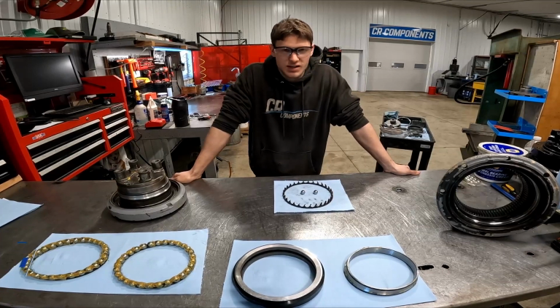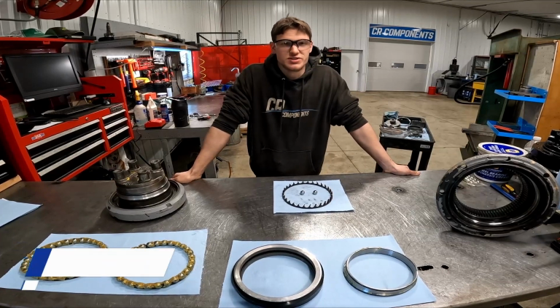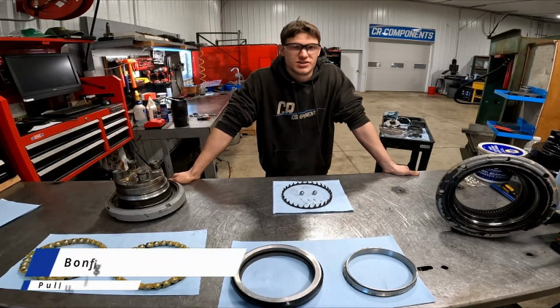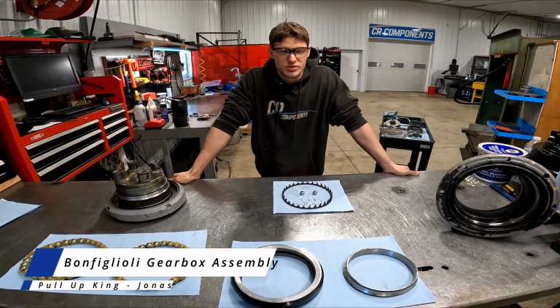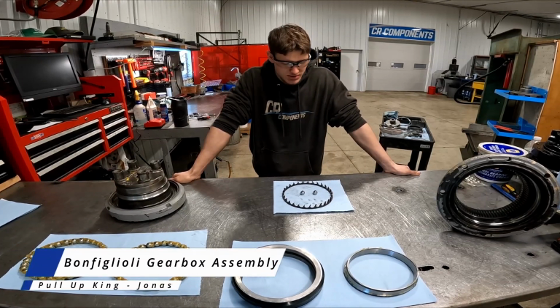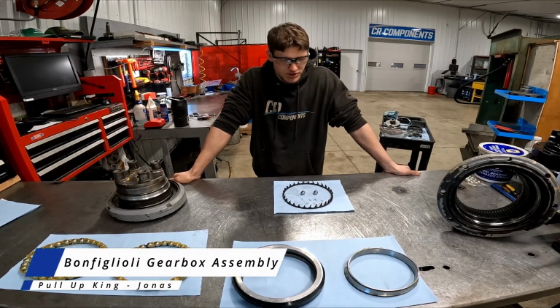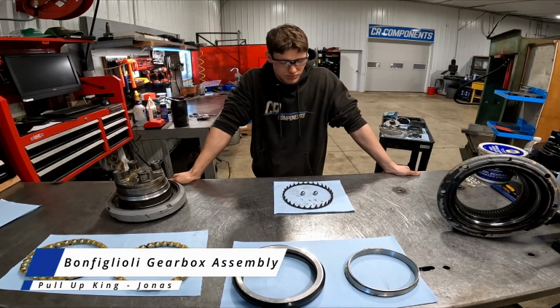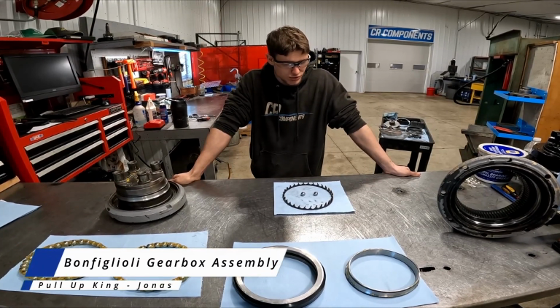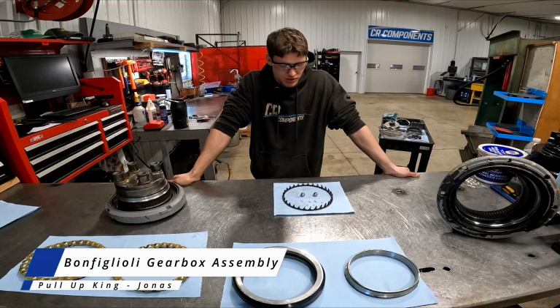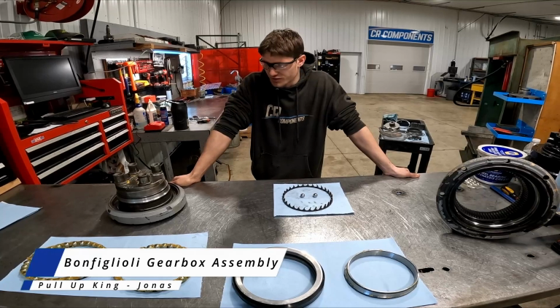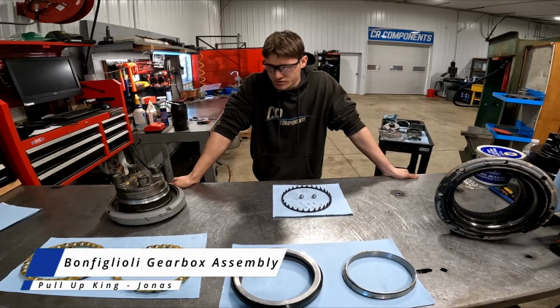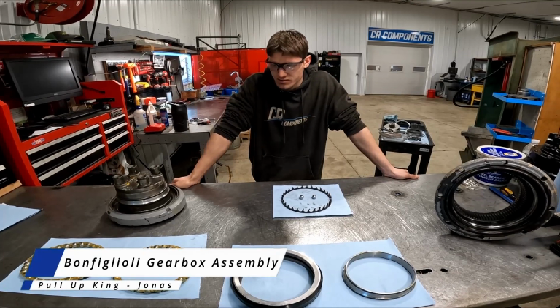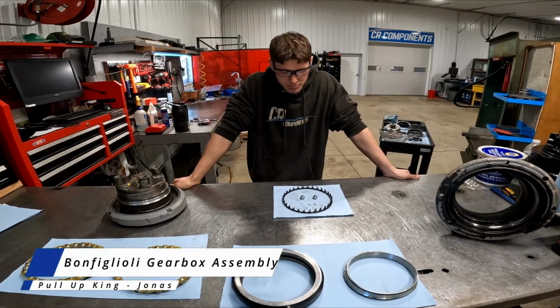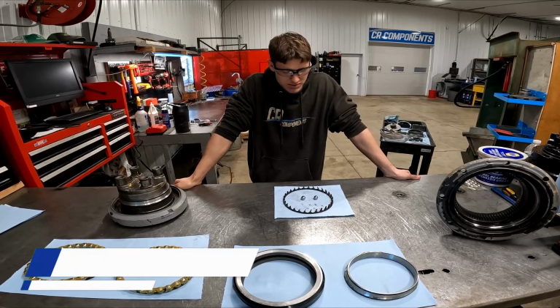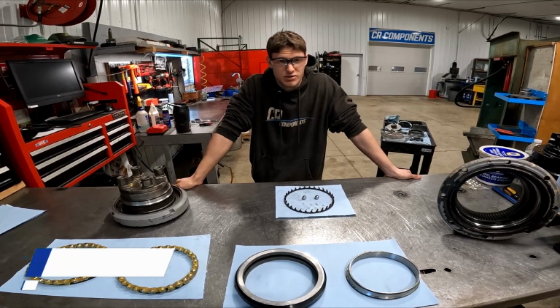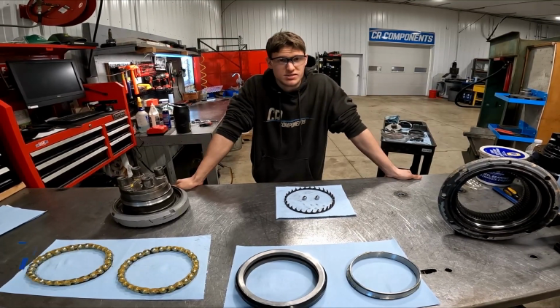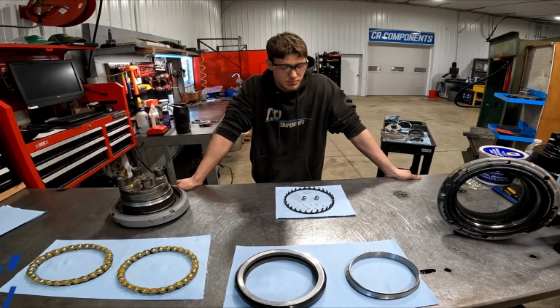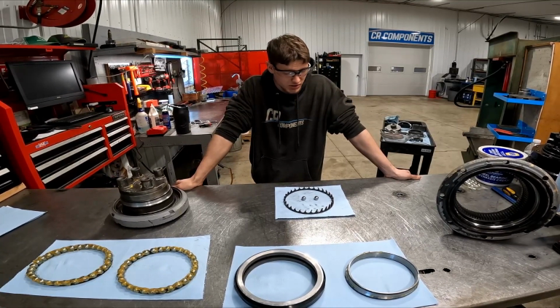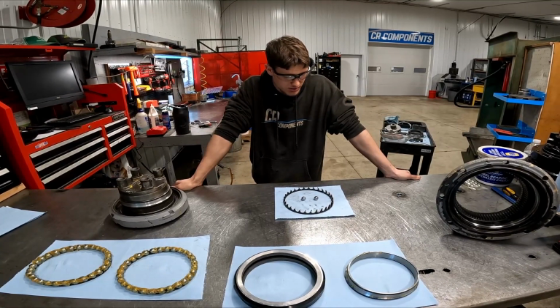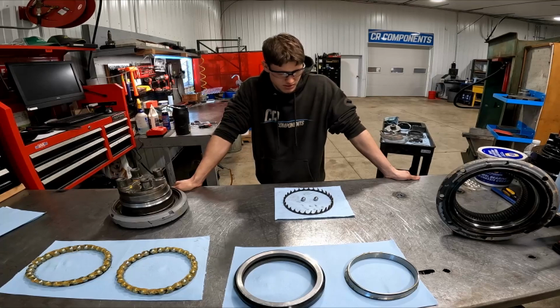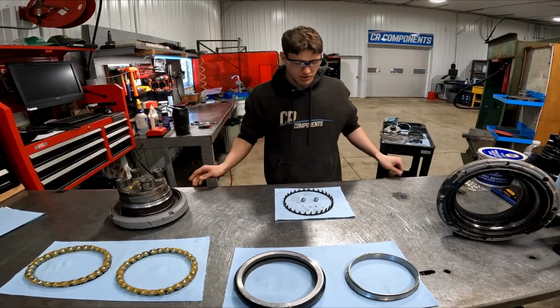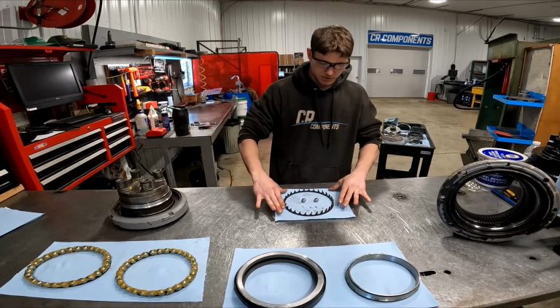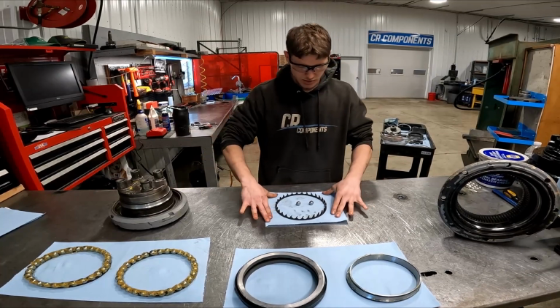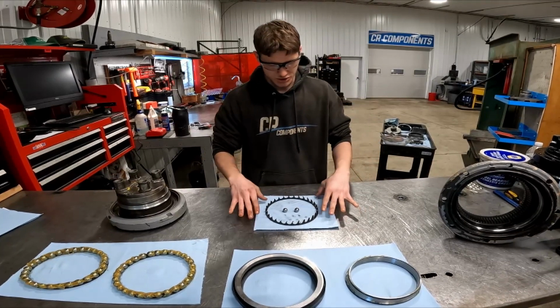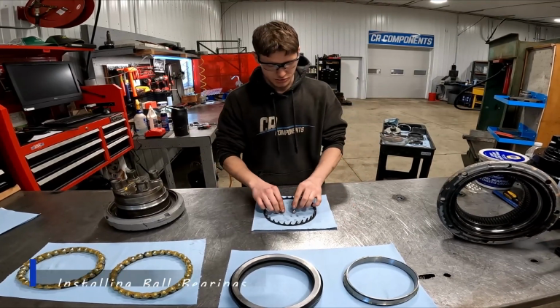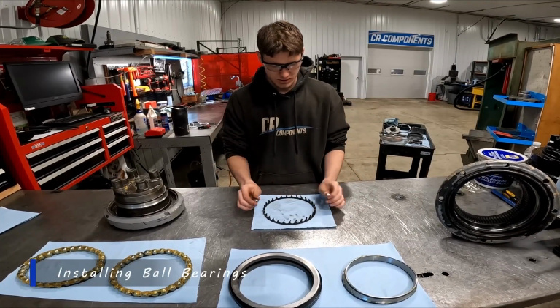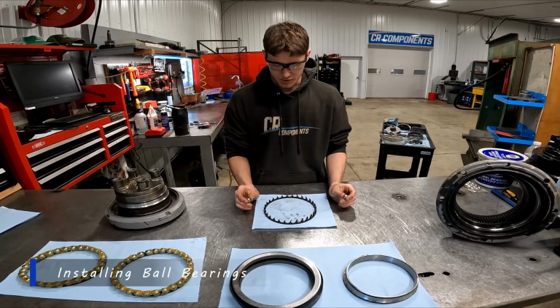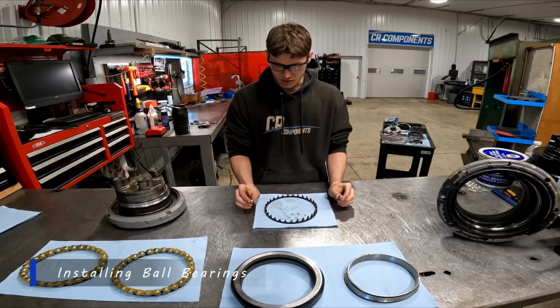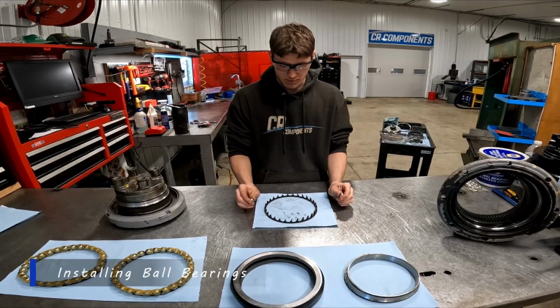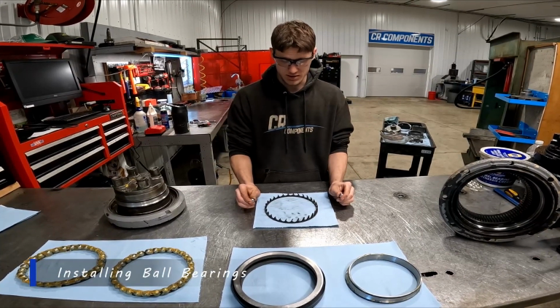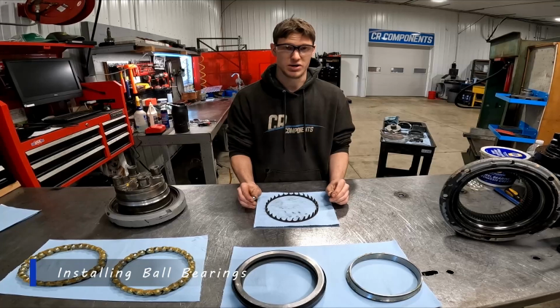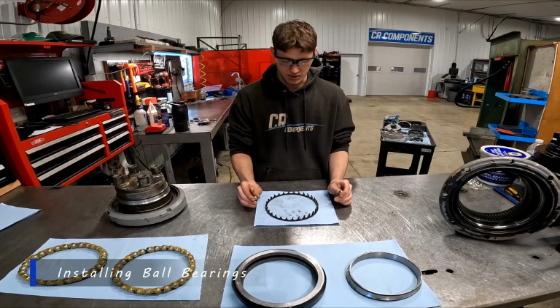Hi, Jonas here at CR Components. In this video, I'm going to run you through installing your face seals, bearings, and bearing races in the Bonfiglioli. But to start off, I'm going to show you how to install your ball bearings in your bearing cage.